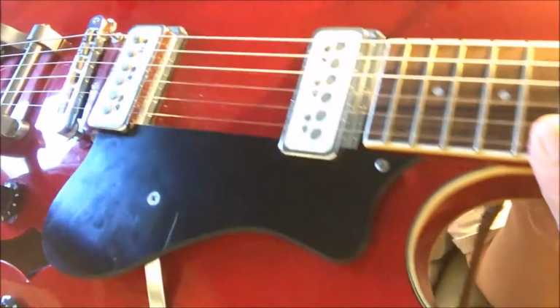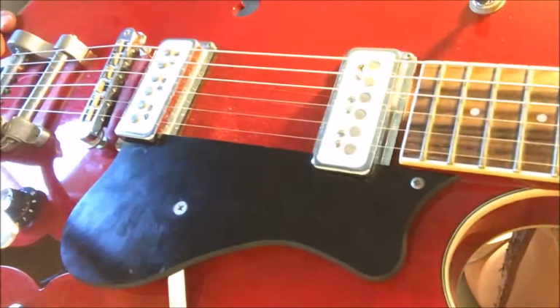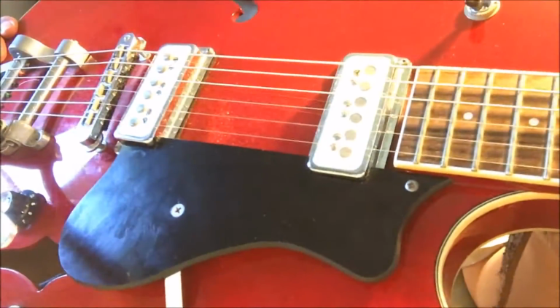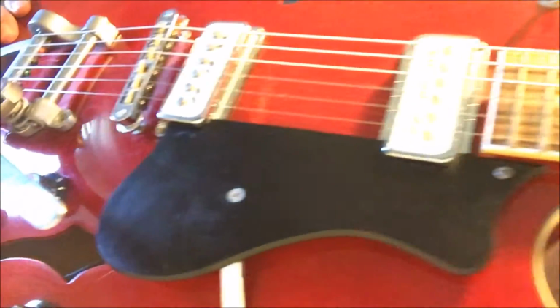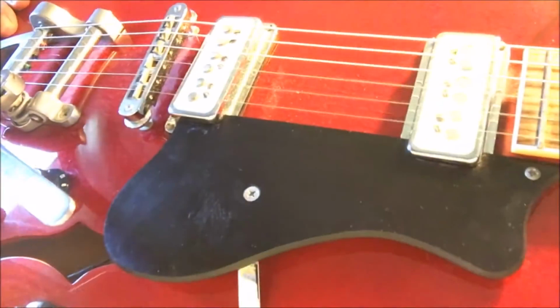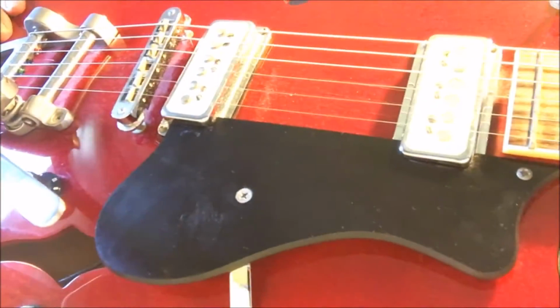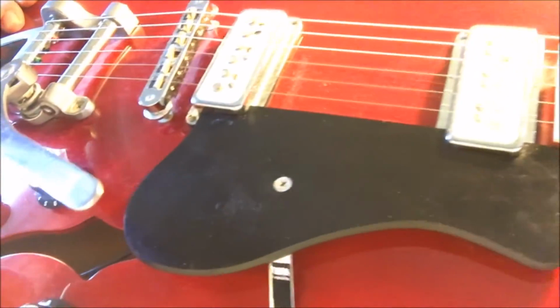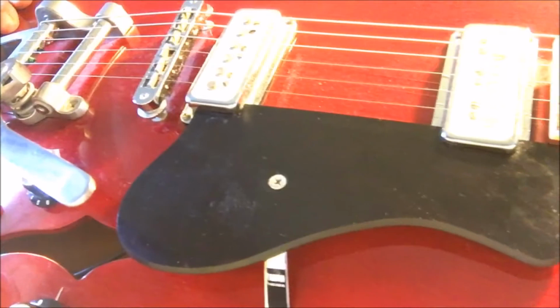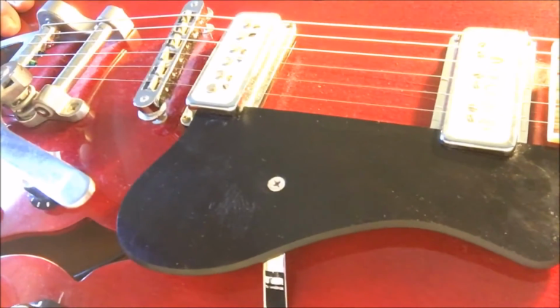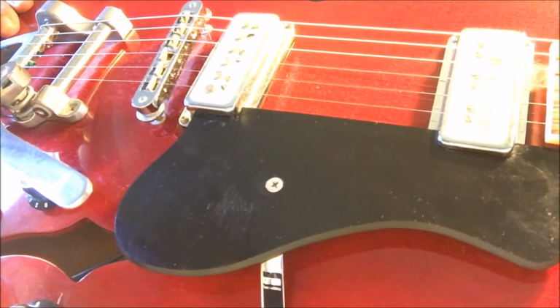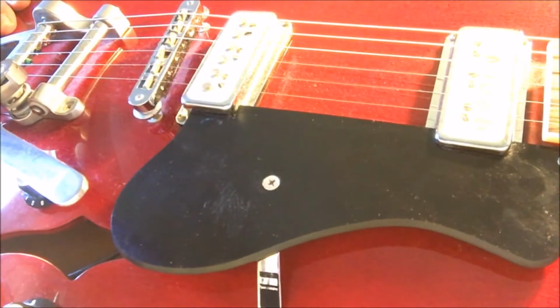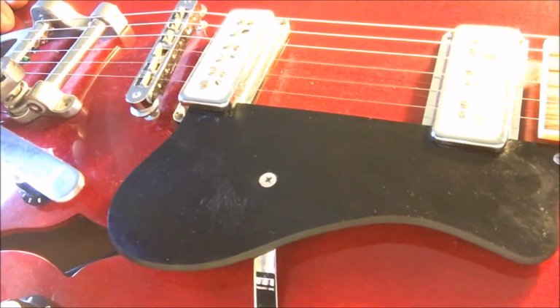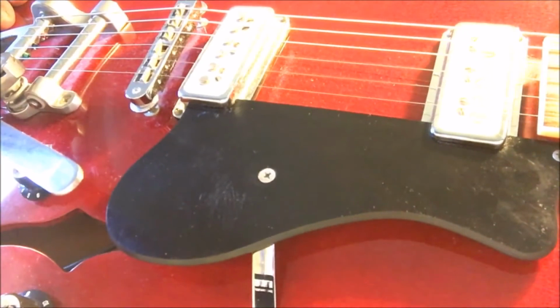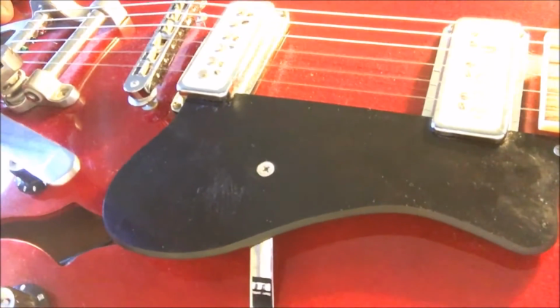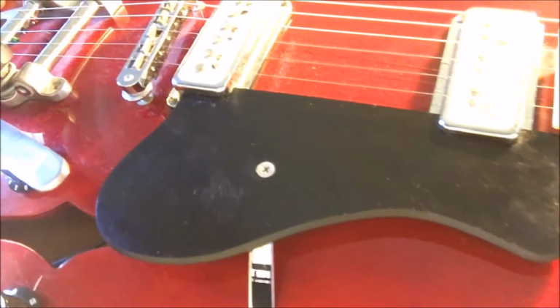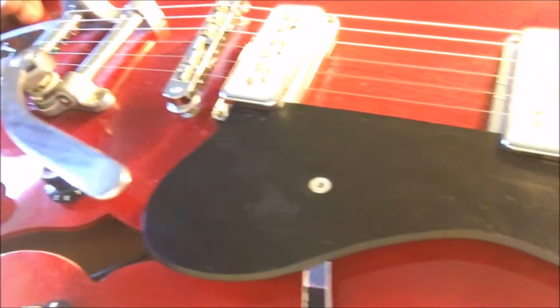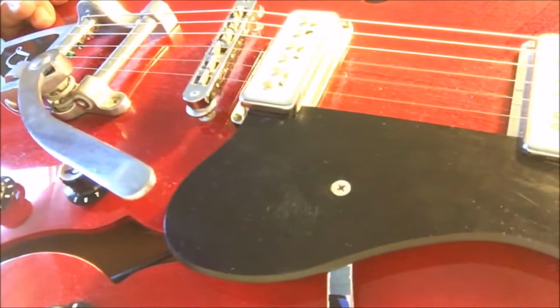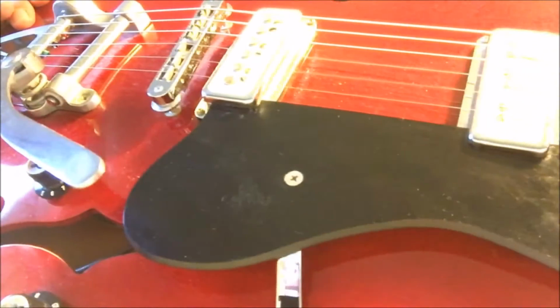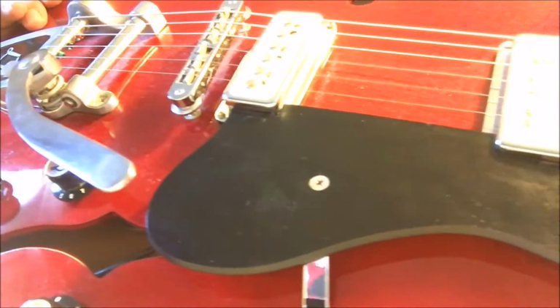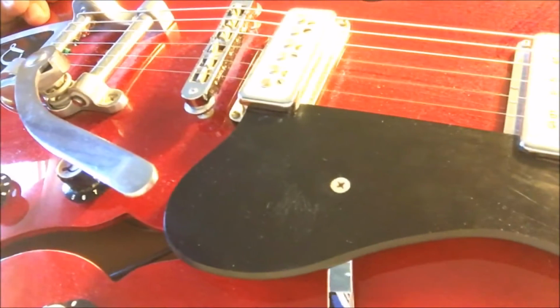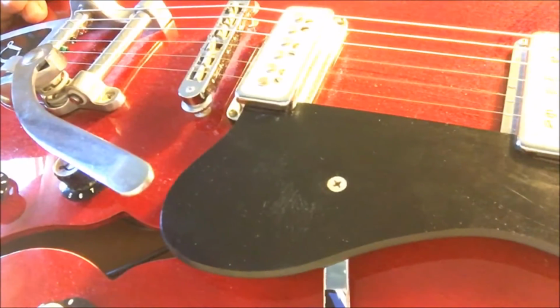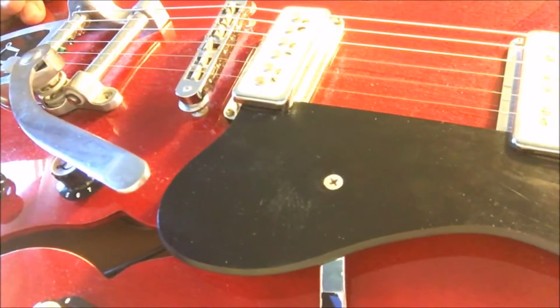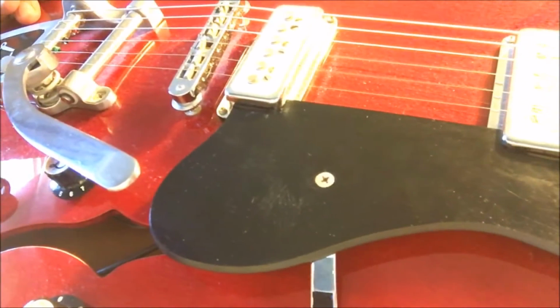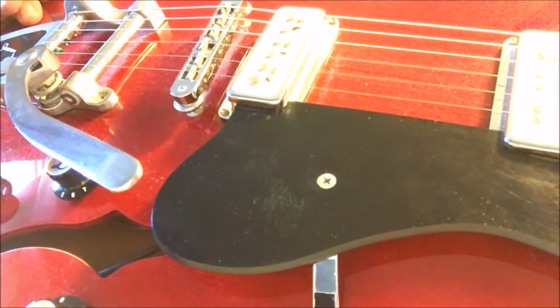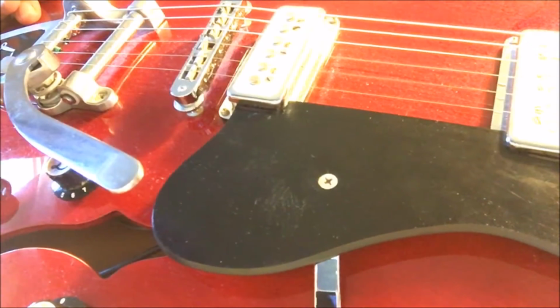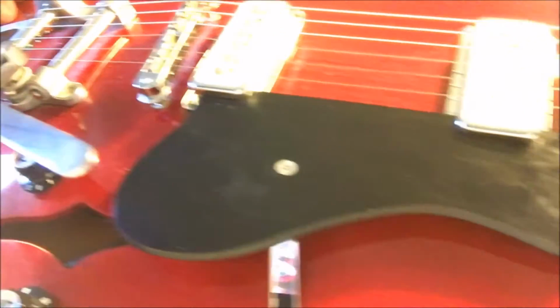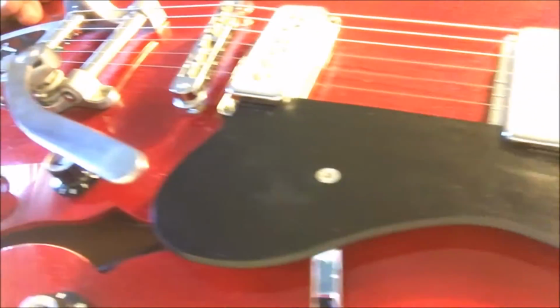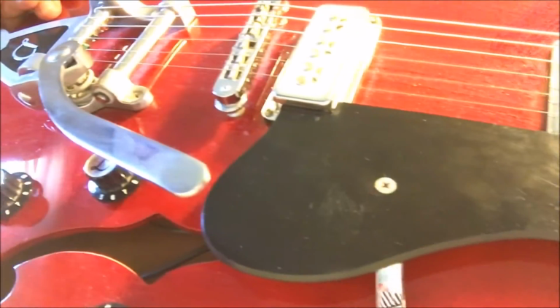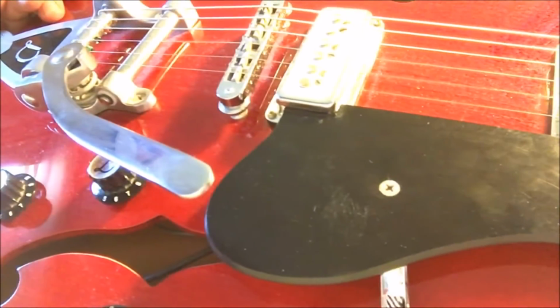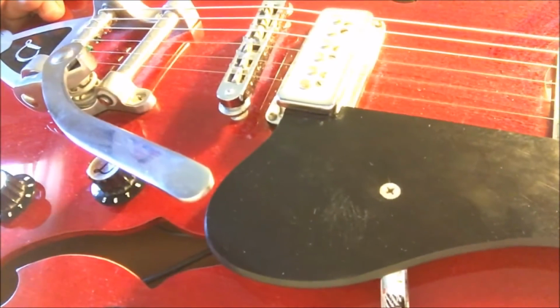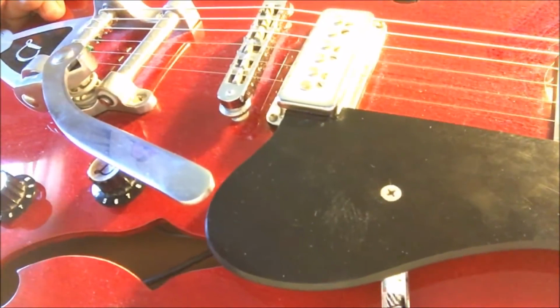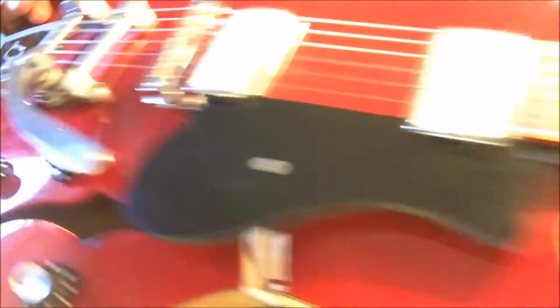I placed the strings over the break angle bar as per Scott's suggestion, and I'm now going to put the vibrato tailpiece to the test and see if it stays in tune.